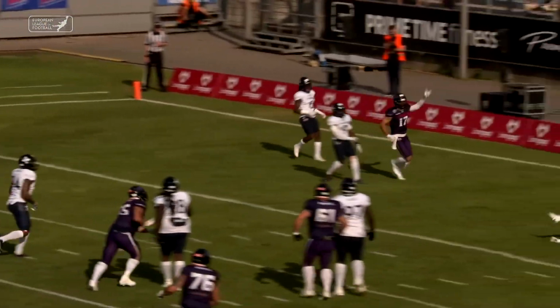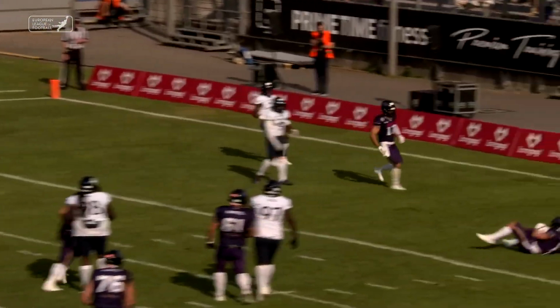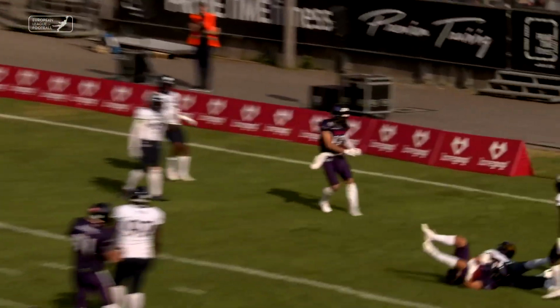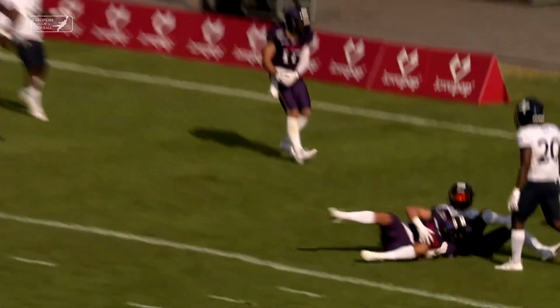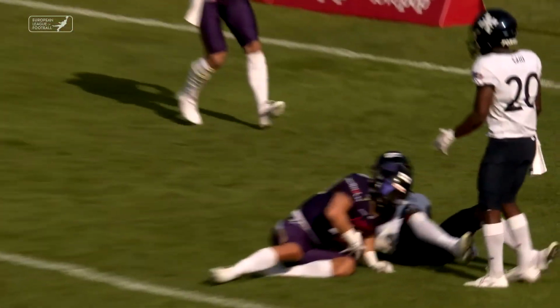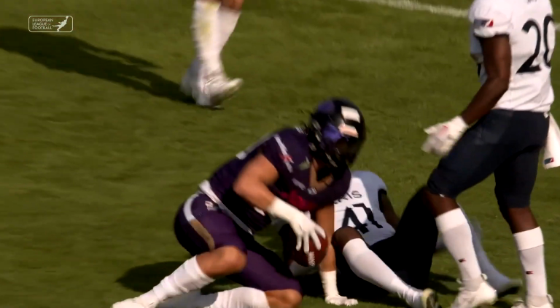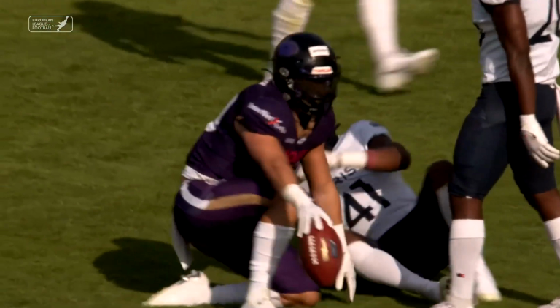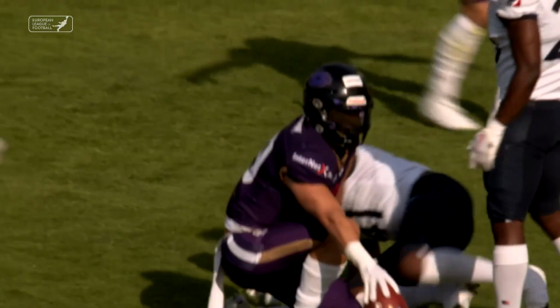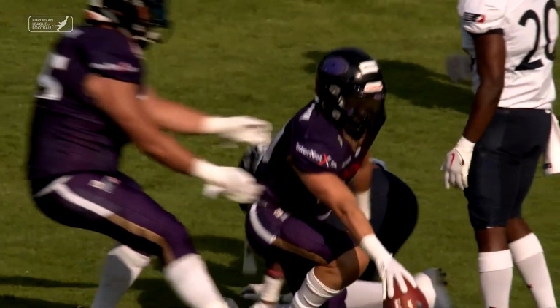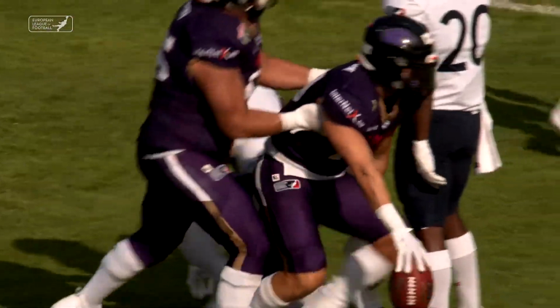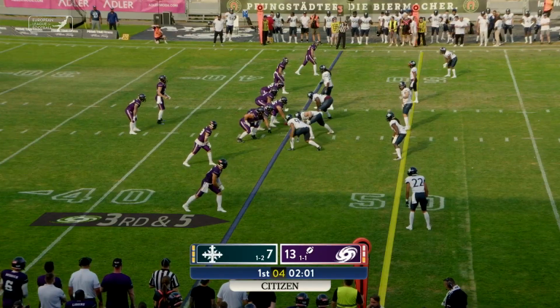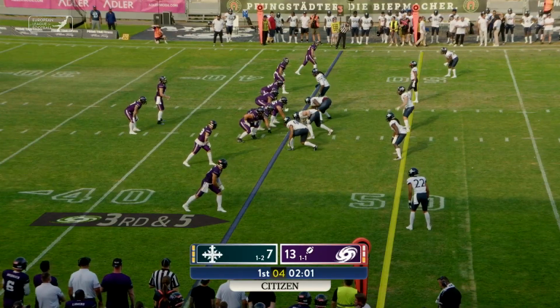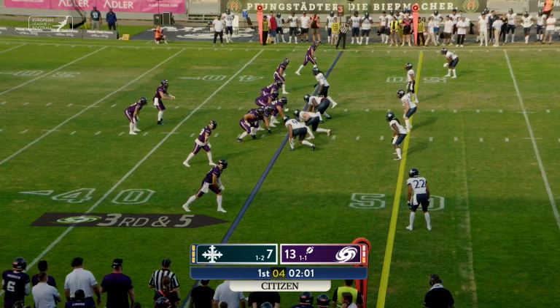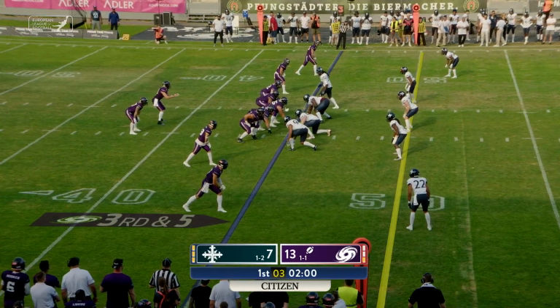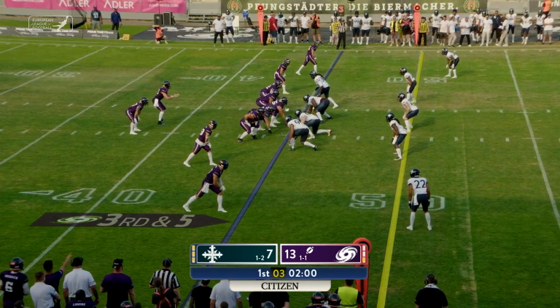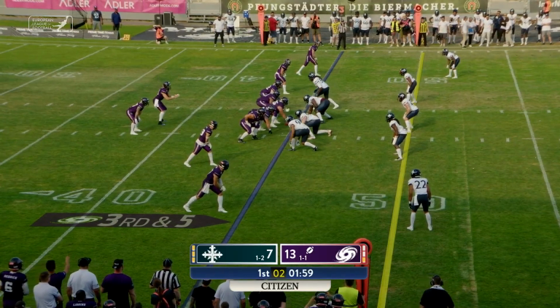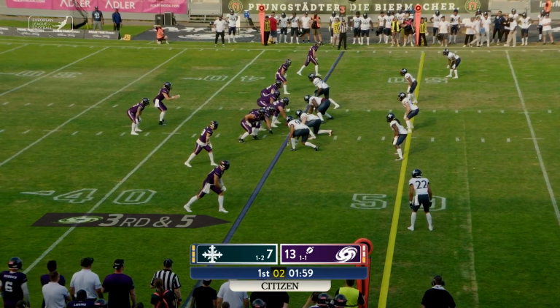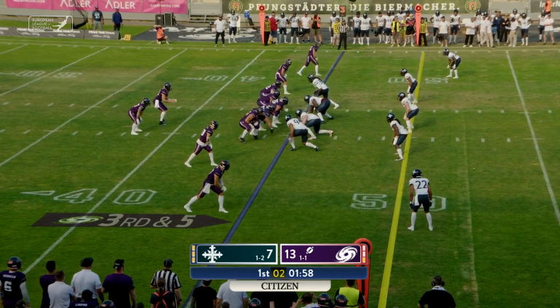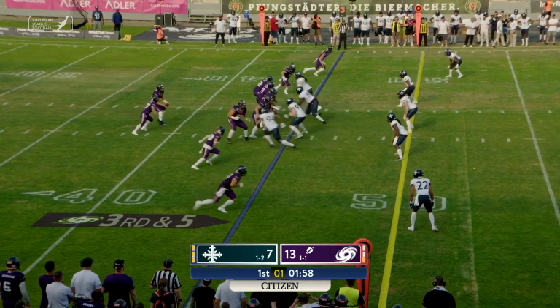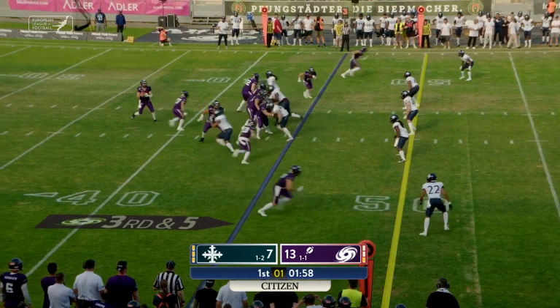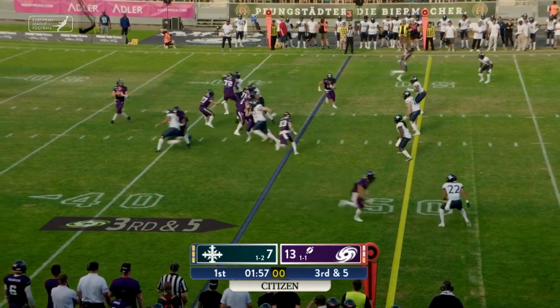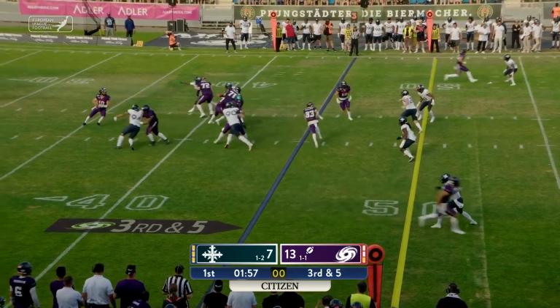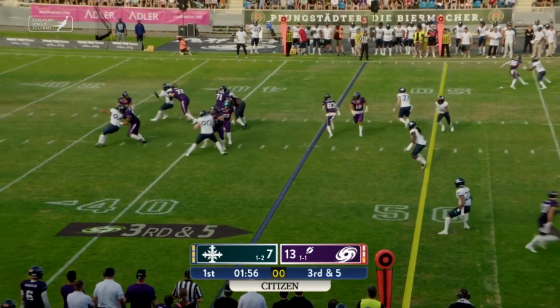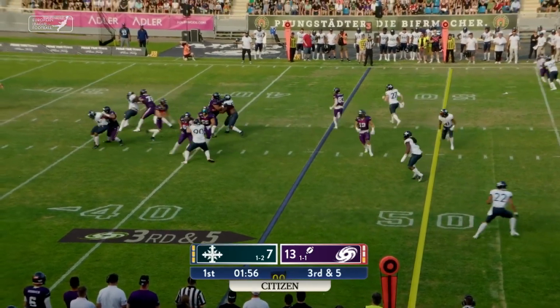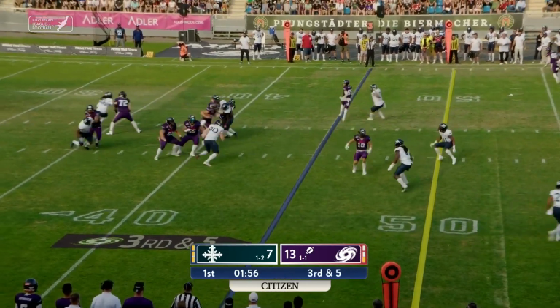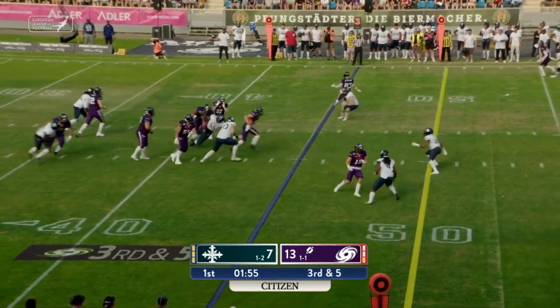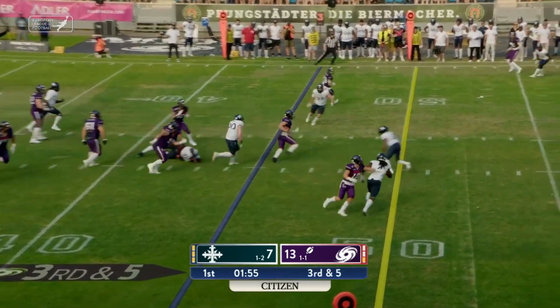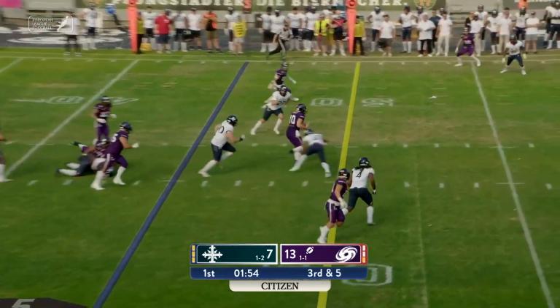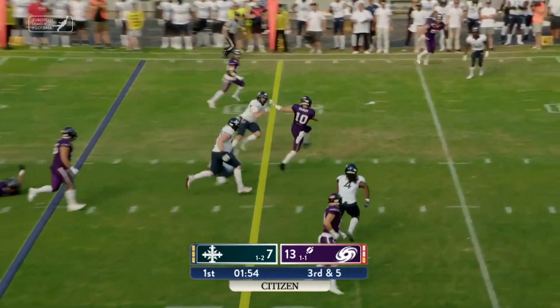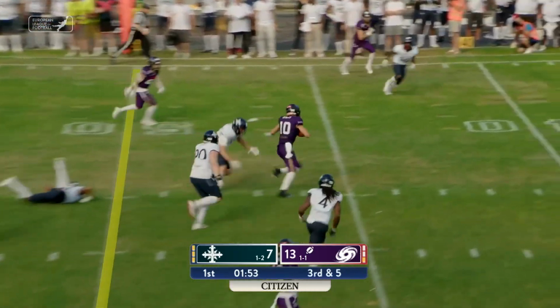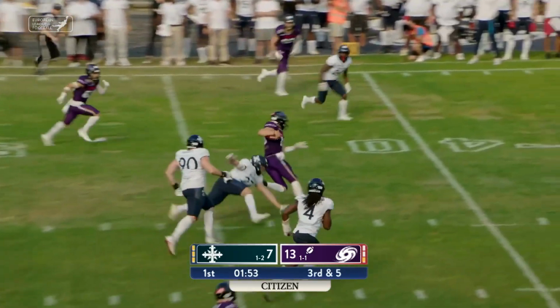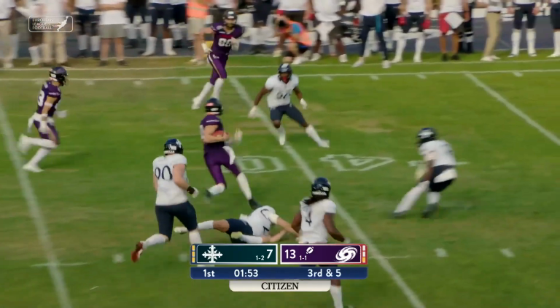Clock operator, please set the clock to 8:15. Third and five coming up from the Frankfurt 45. Cluley steps up in the pocket, will tuck and run, and get the first down and more!